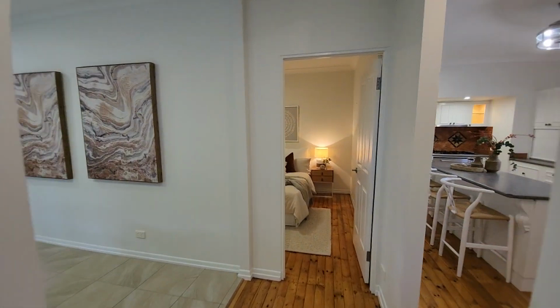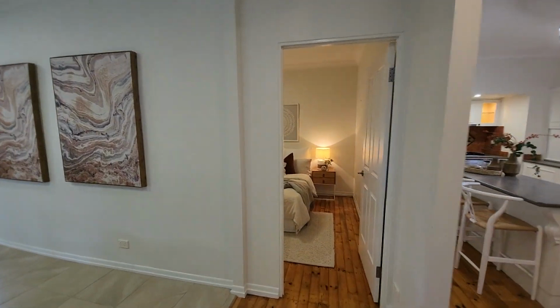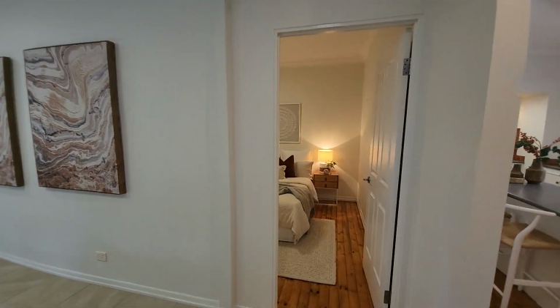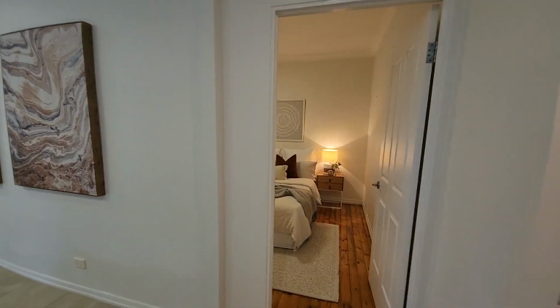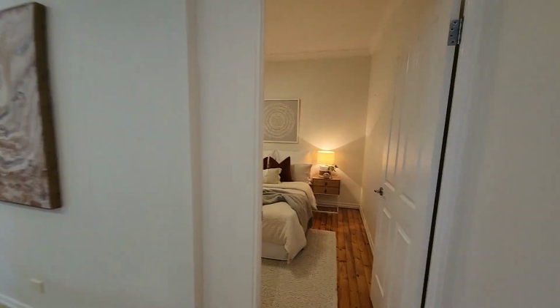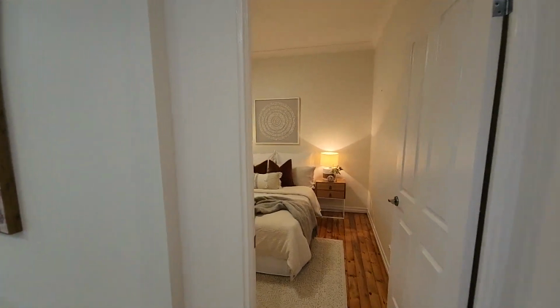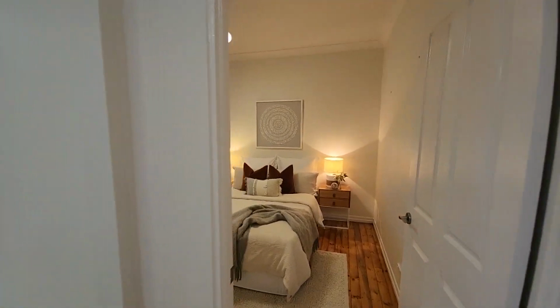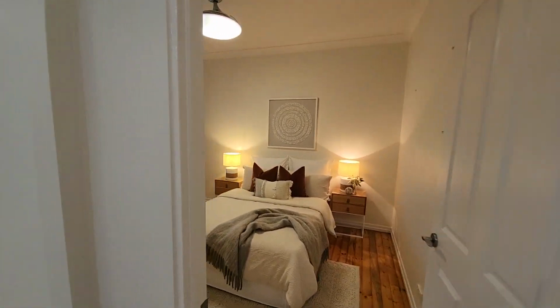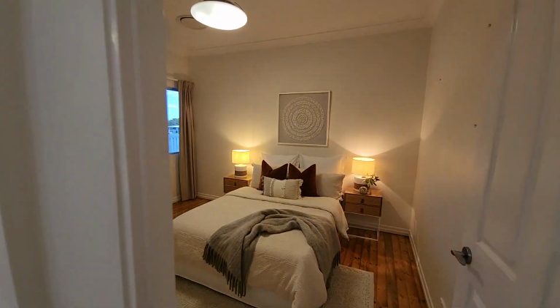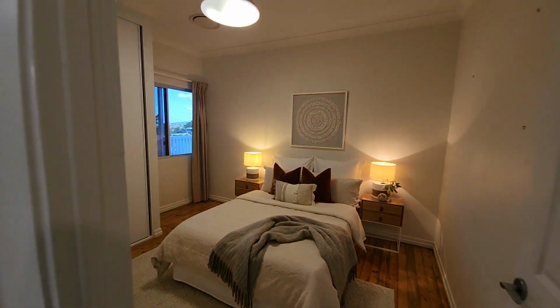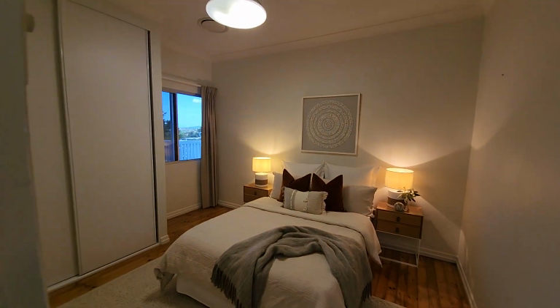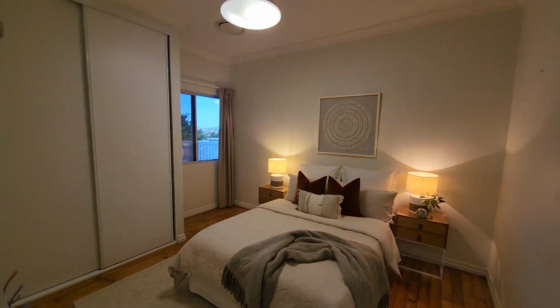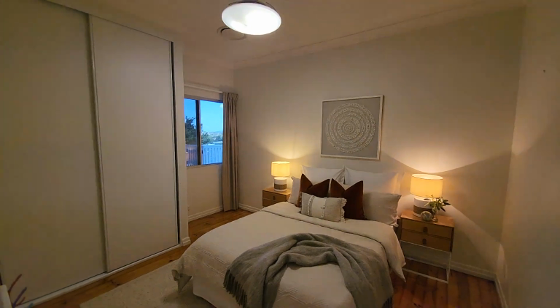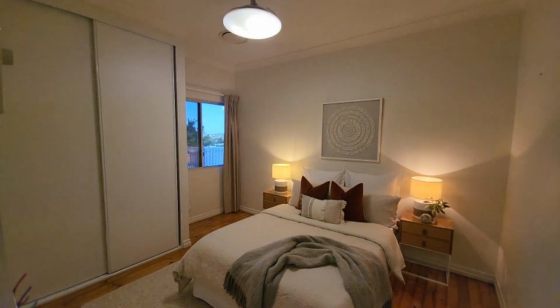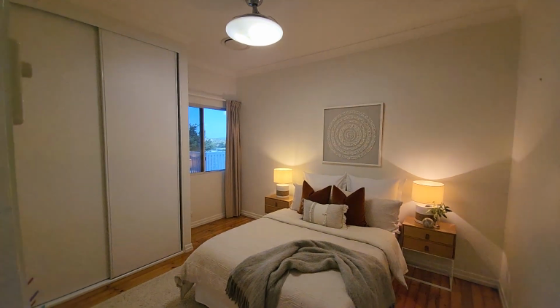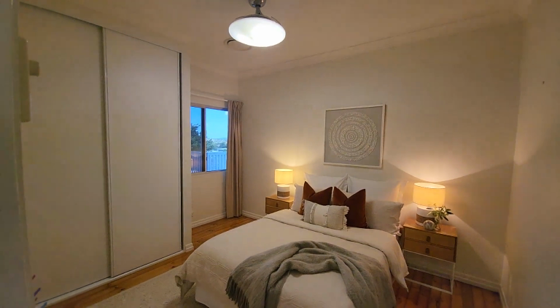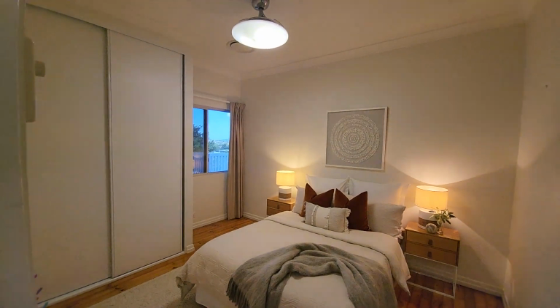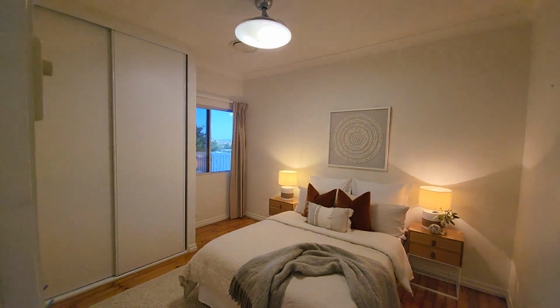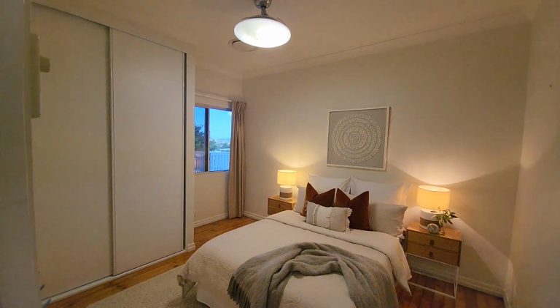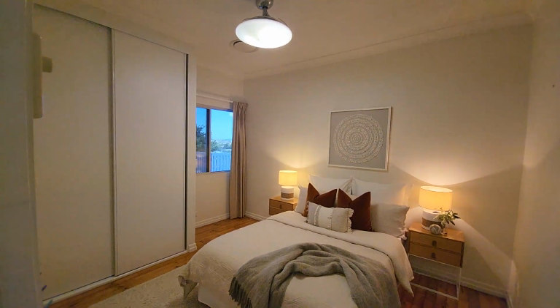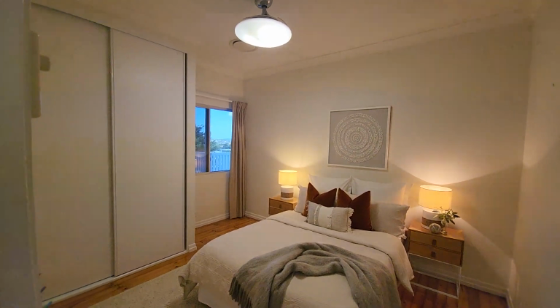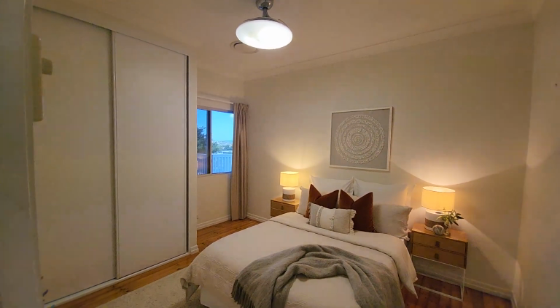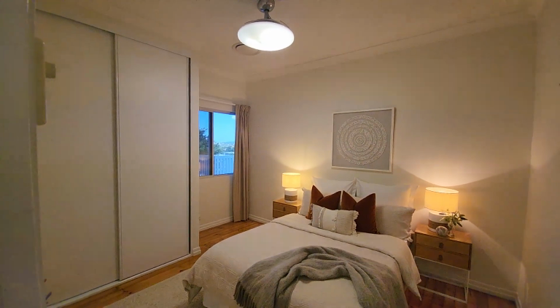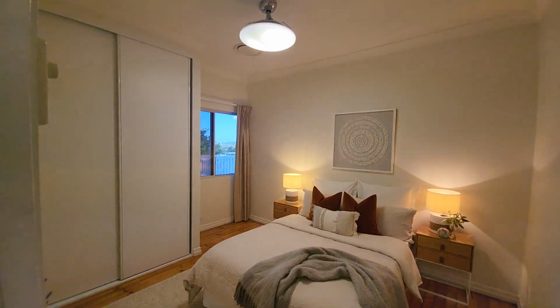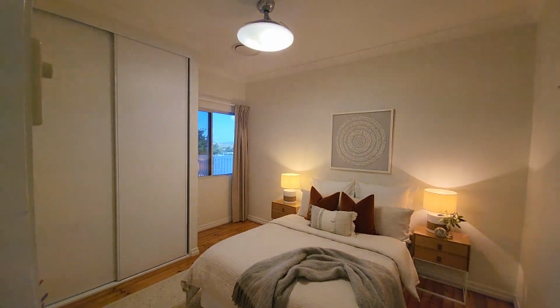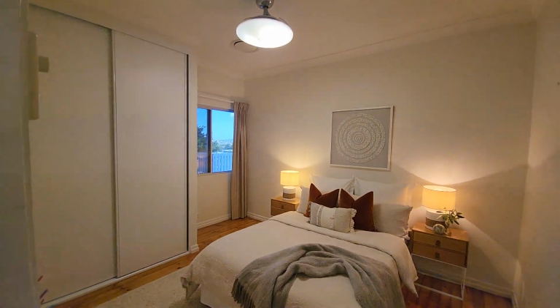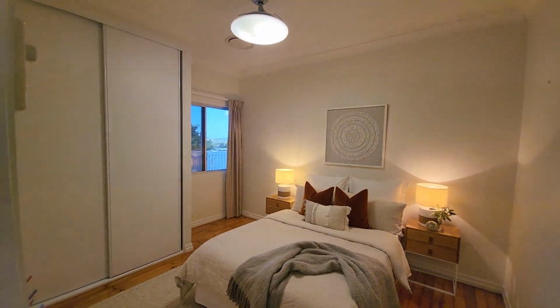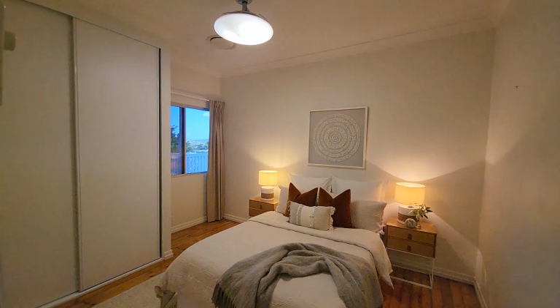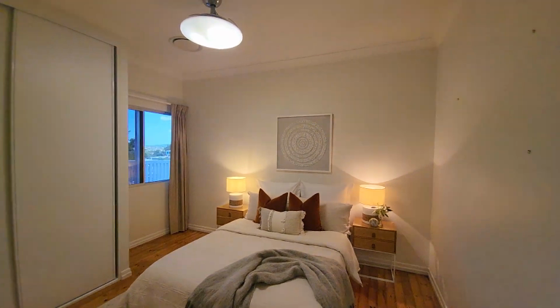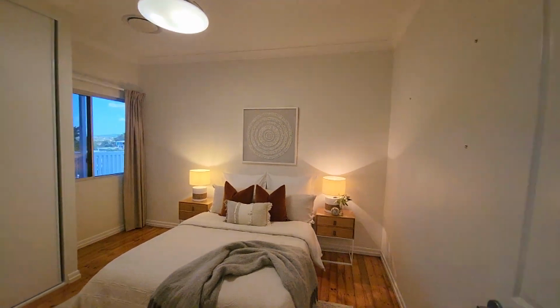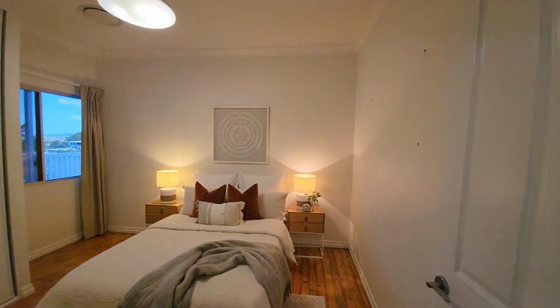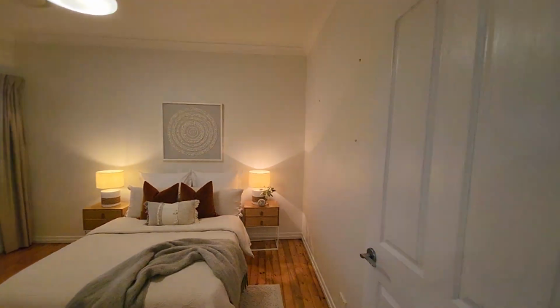The third upstairs bedroom is just in here — again the same light fixtures, retractable fans, built-ins, and security screens. Nothing missed.